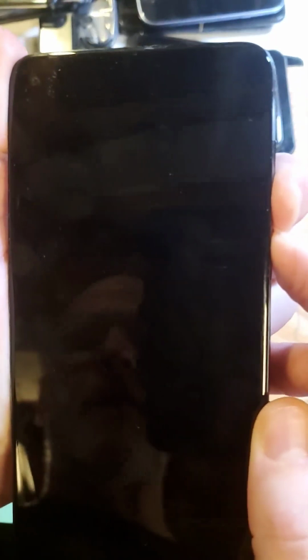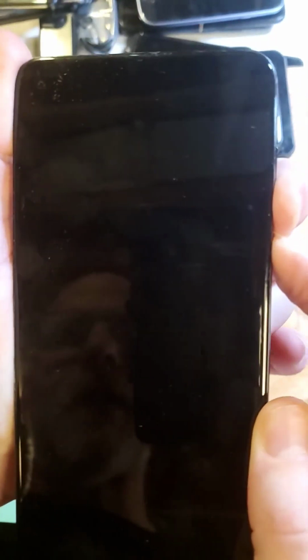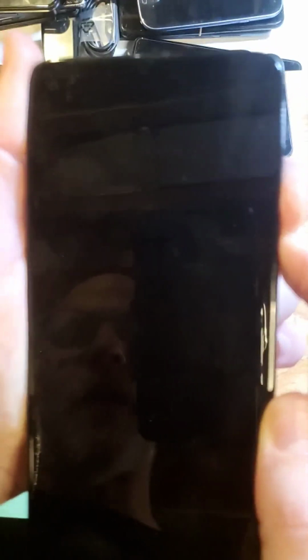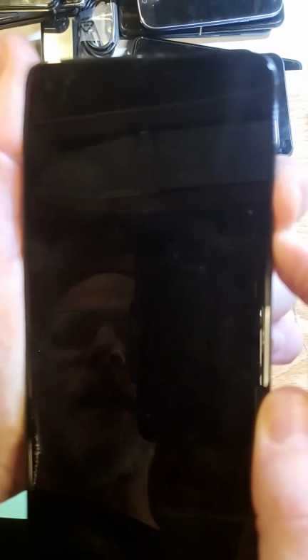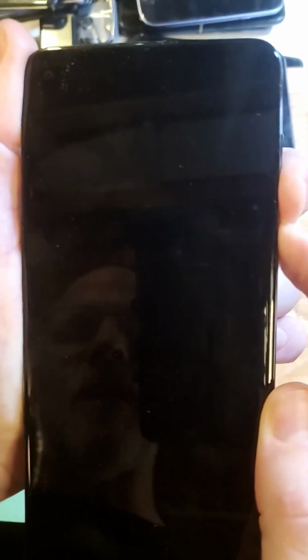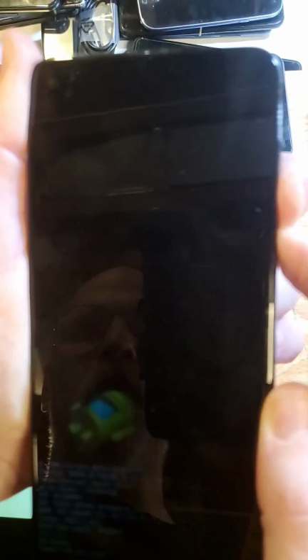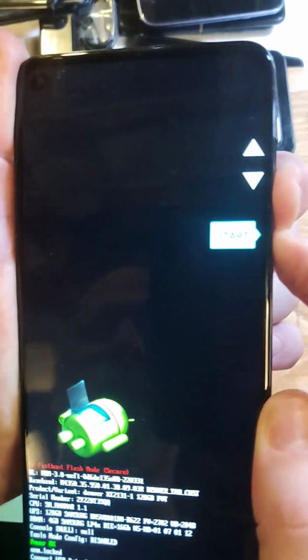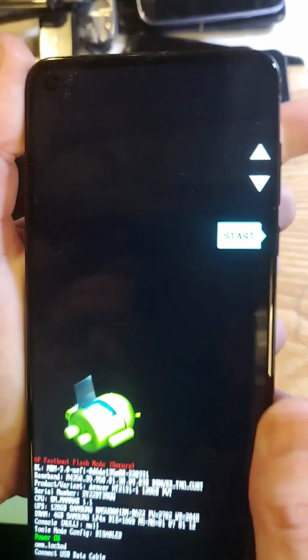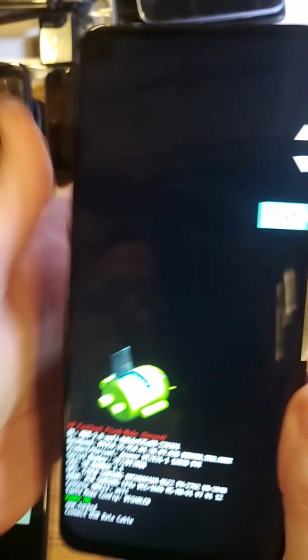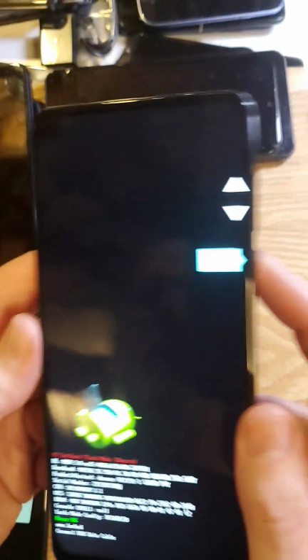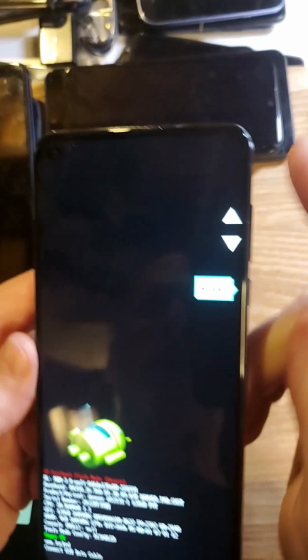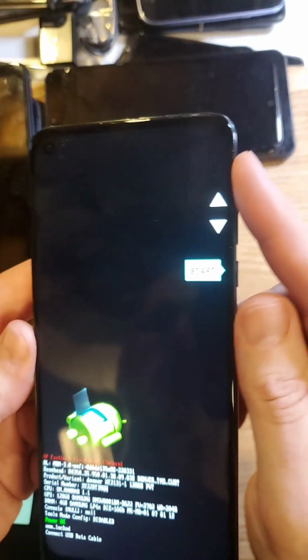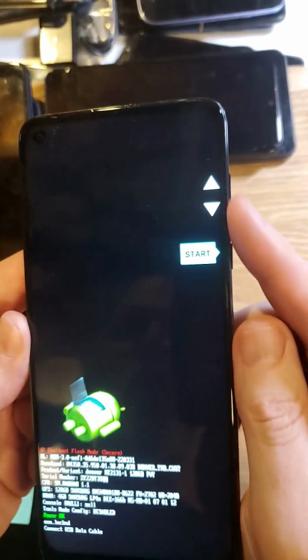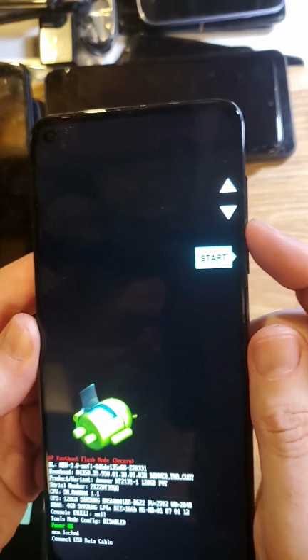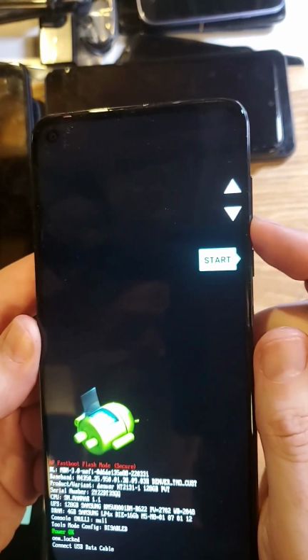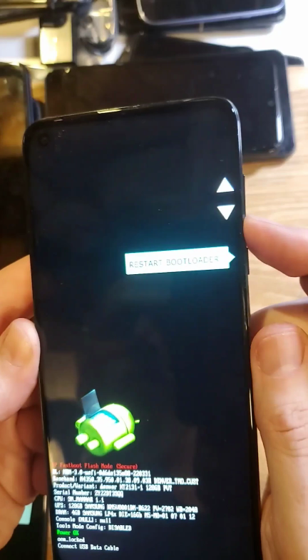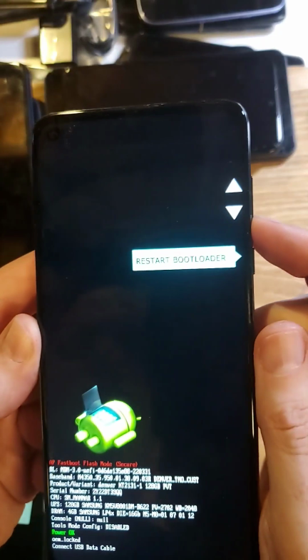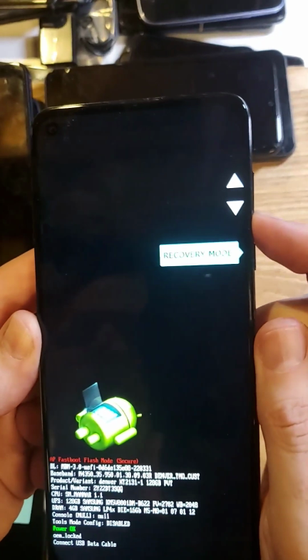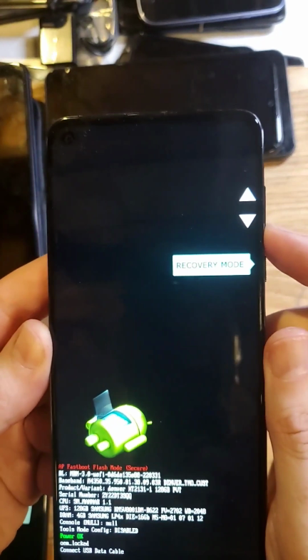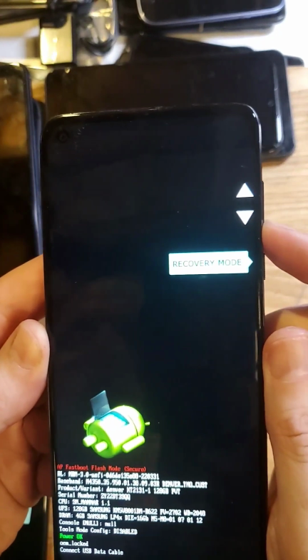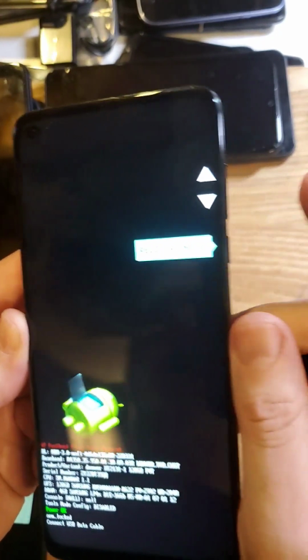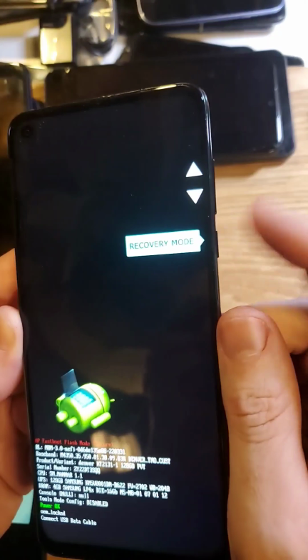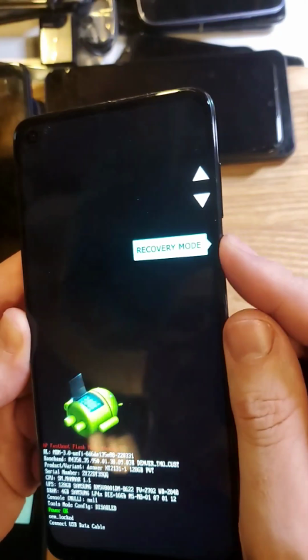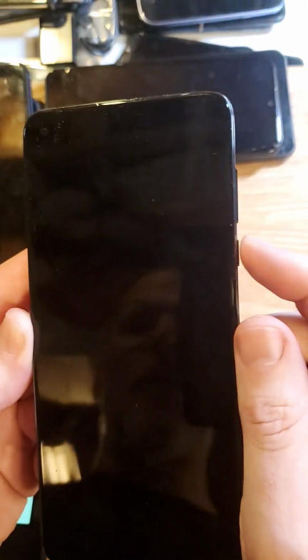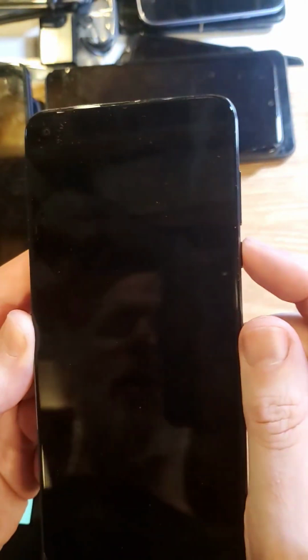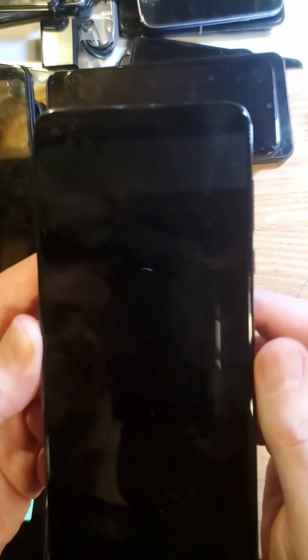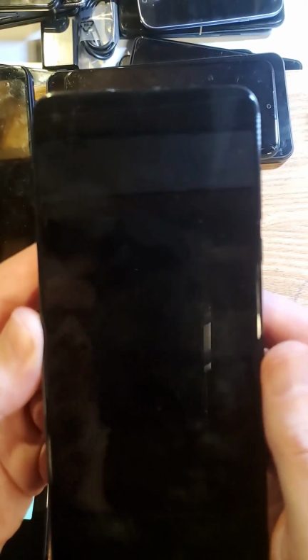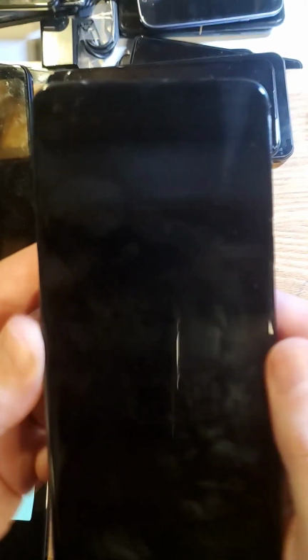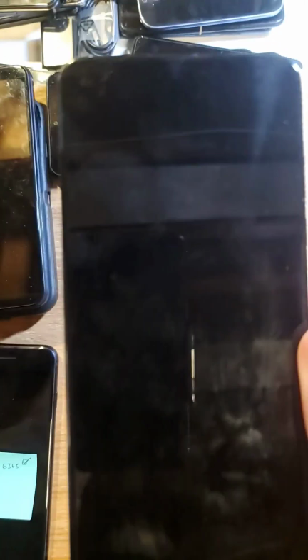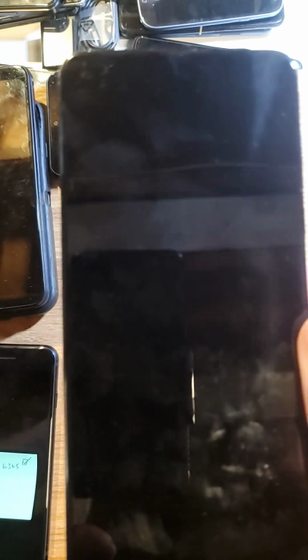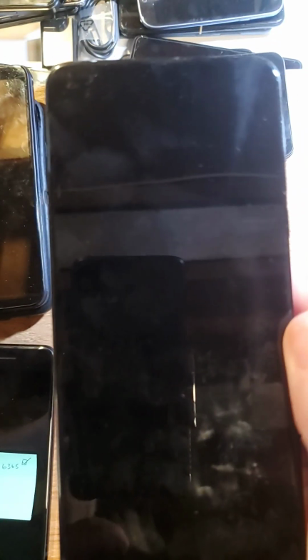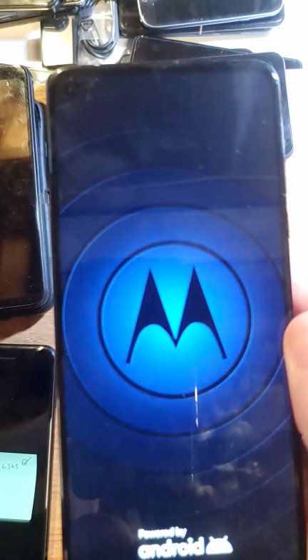Very quickly, we're going to get a side menu right by the controls. We're going to scroll with volume to recovery mode. Press OK with power. We're going to wait here for a moment.